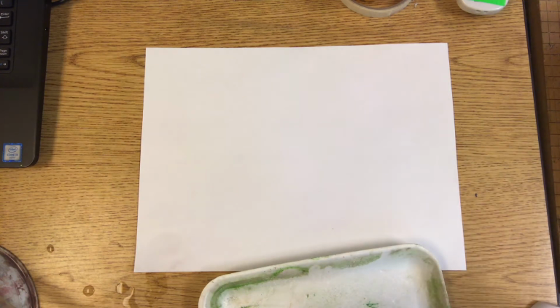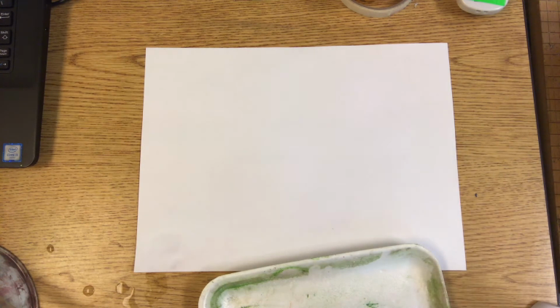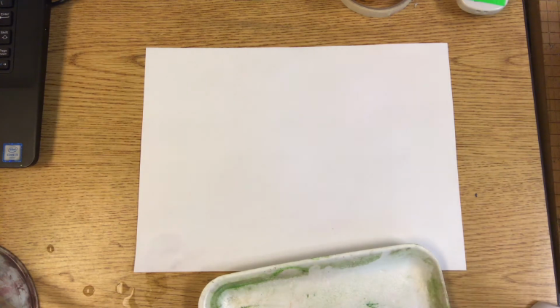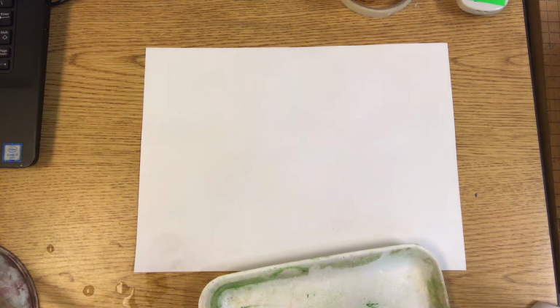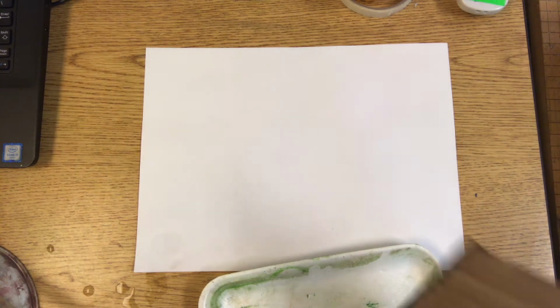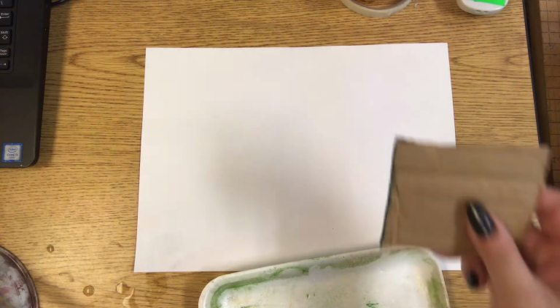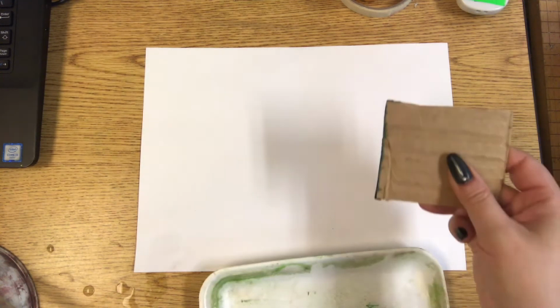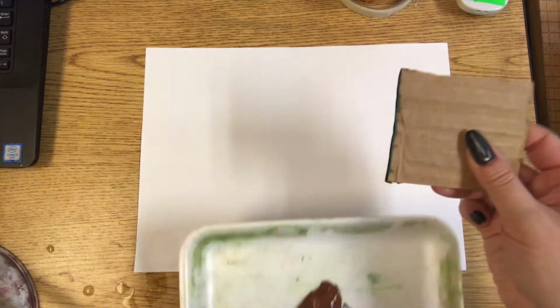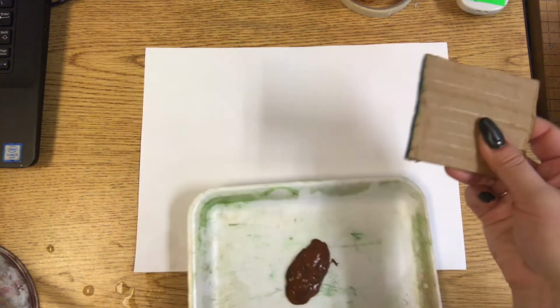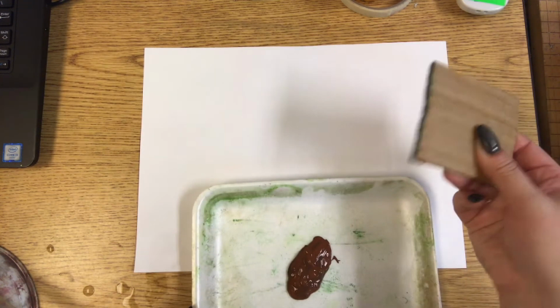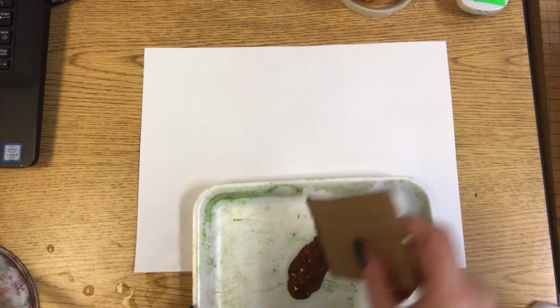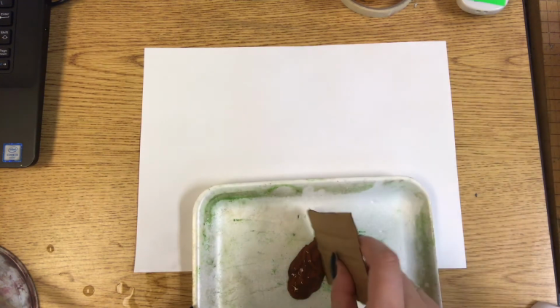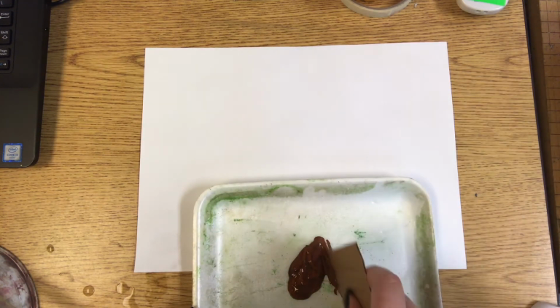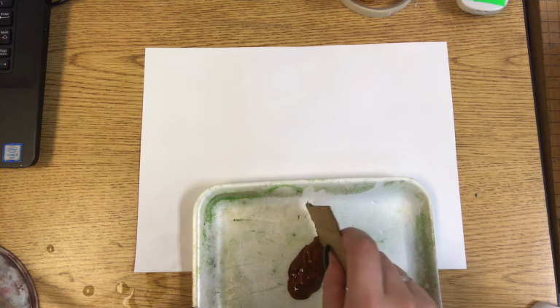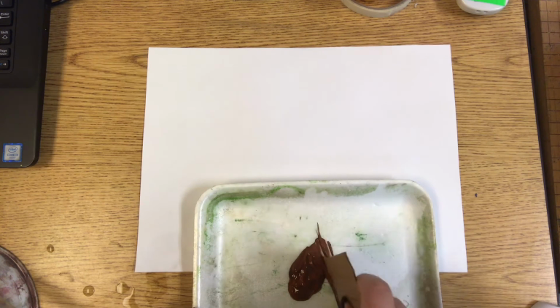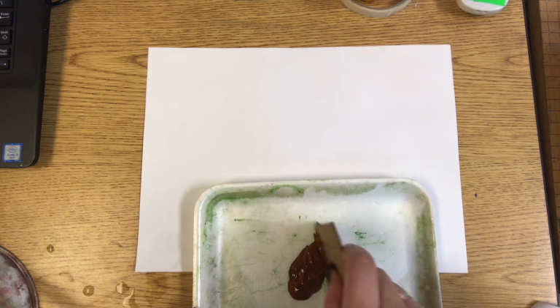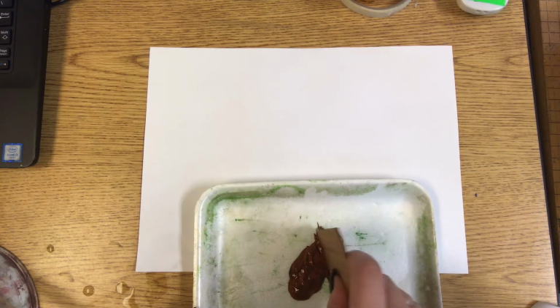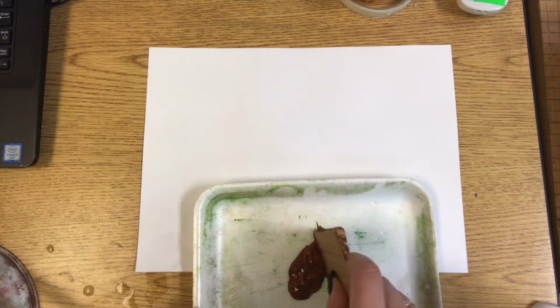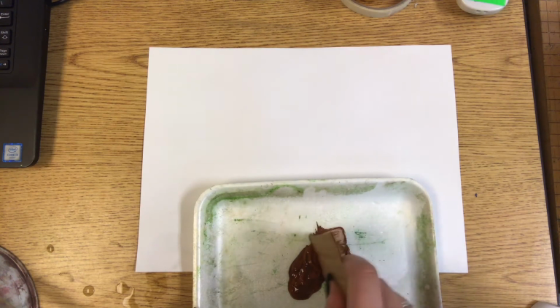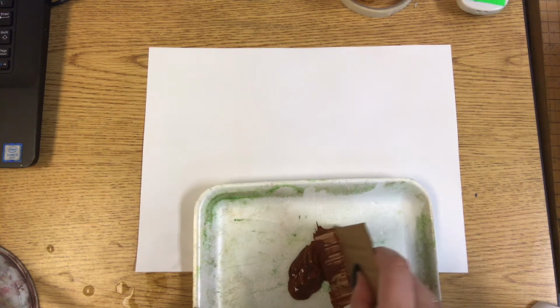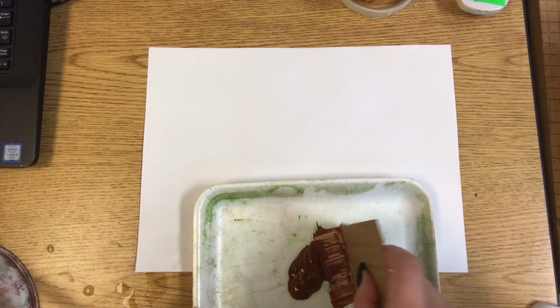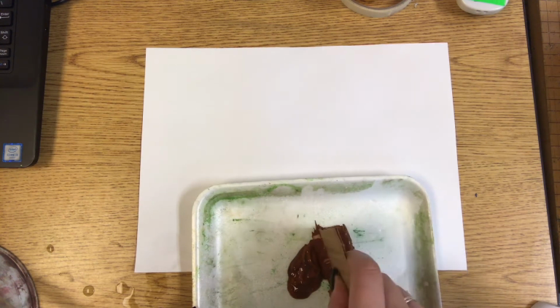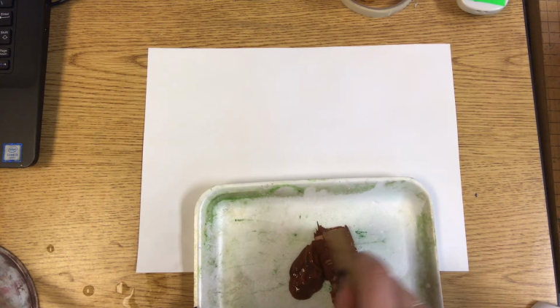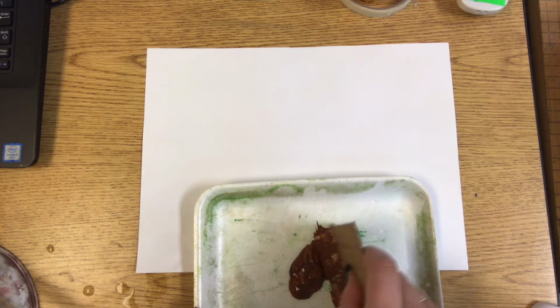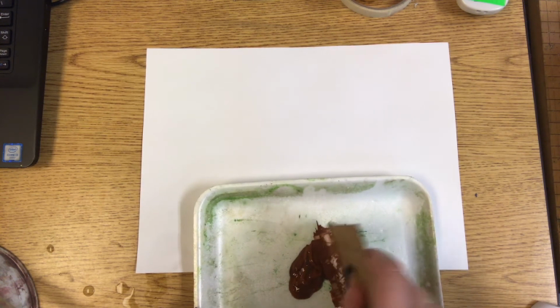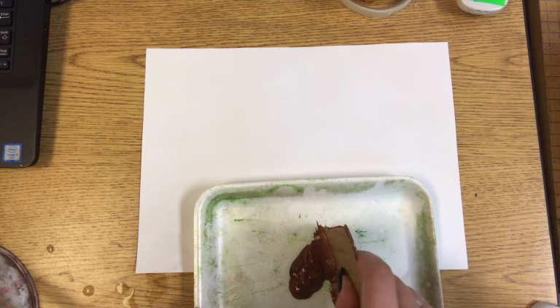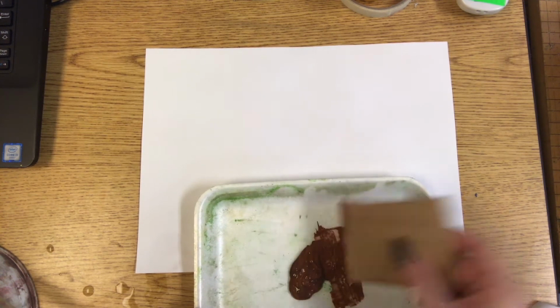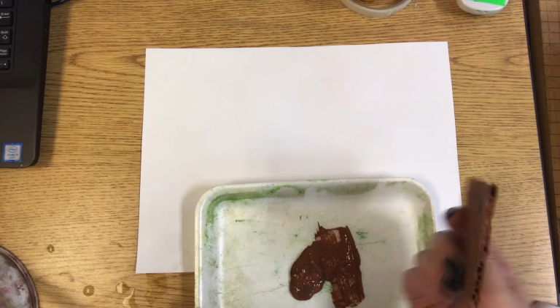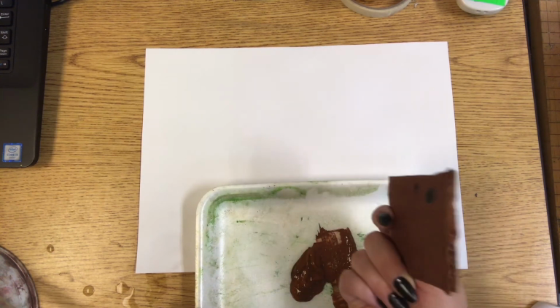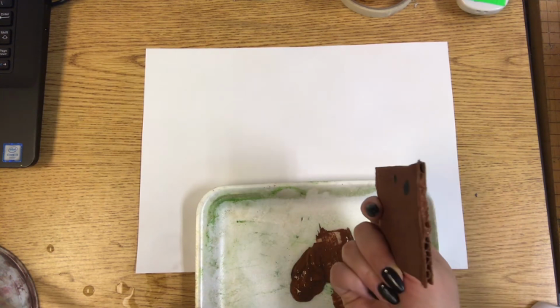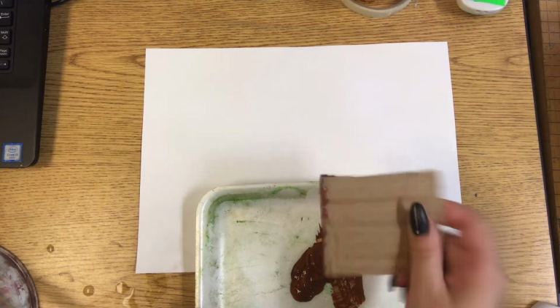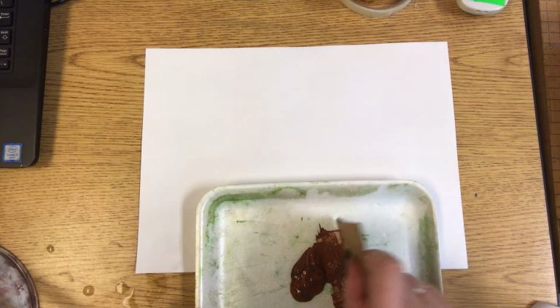If you have tempera paint, you're going to take your cardboard piece and dip it into the paint so that the edge is covered.